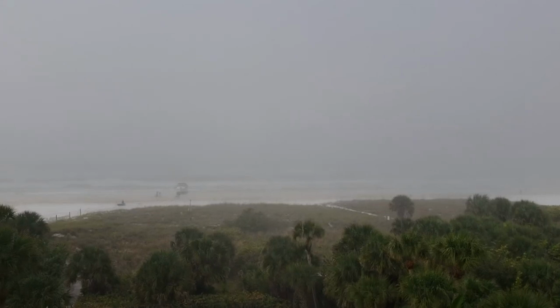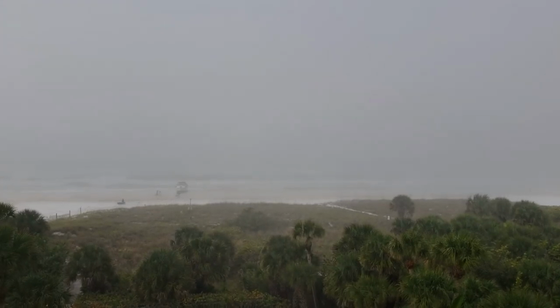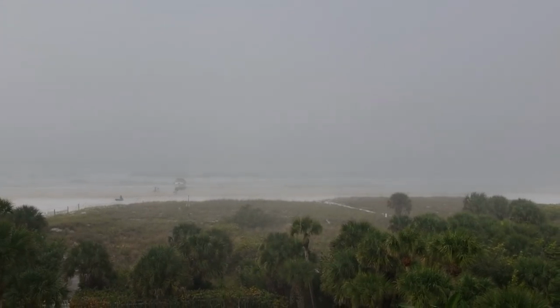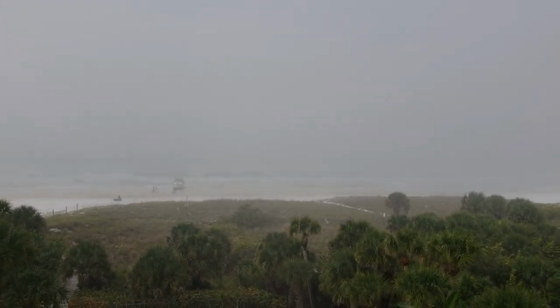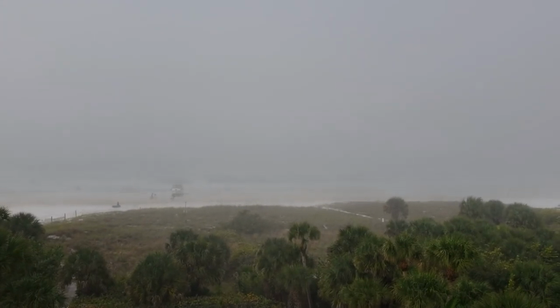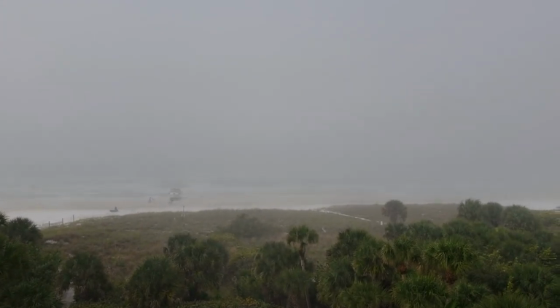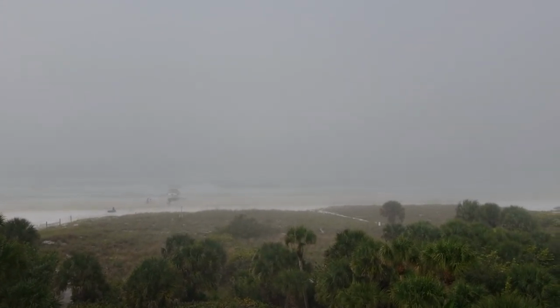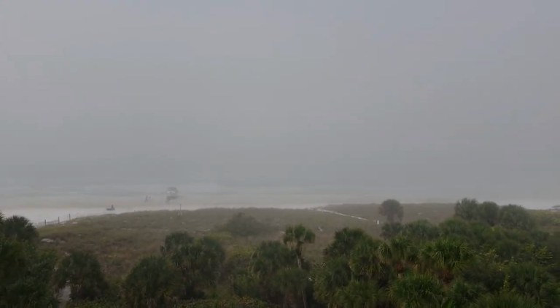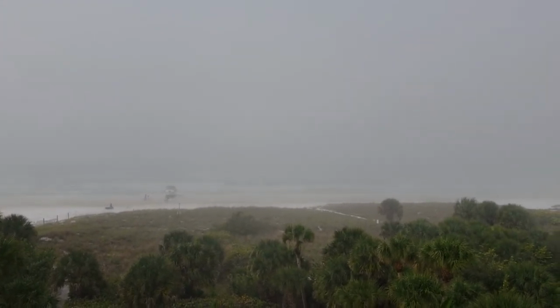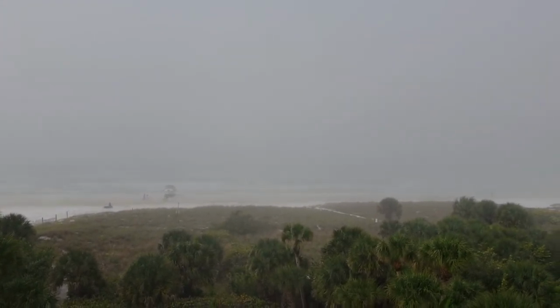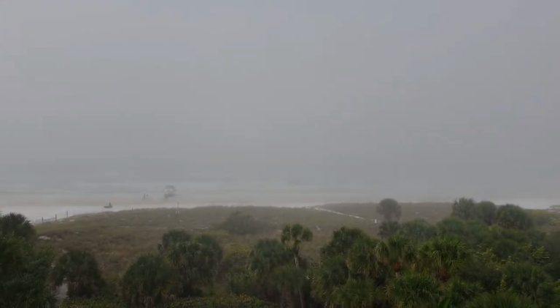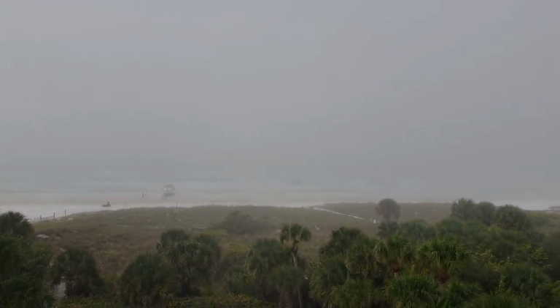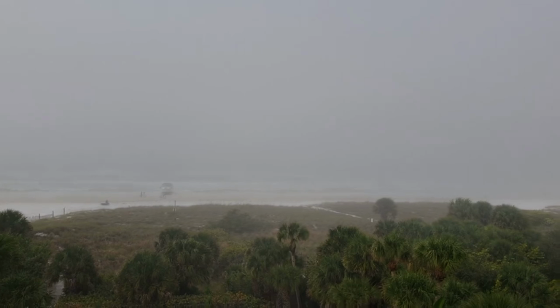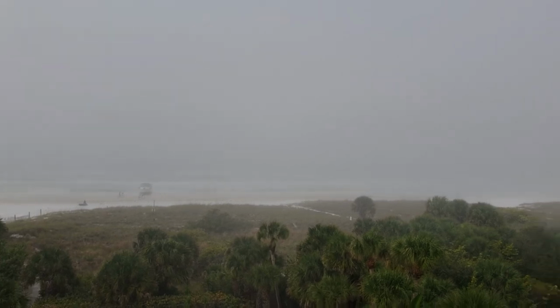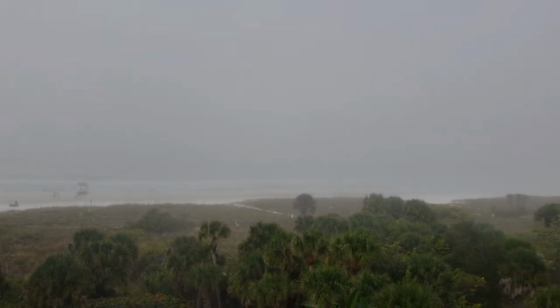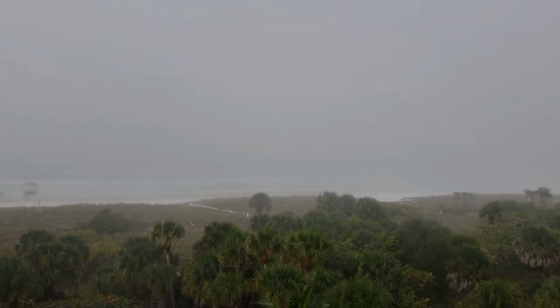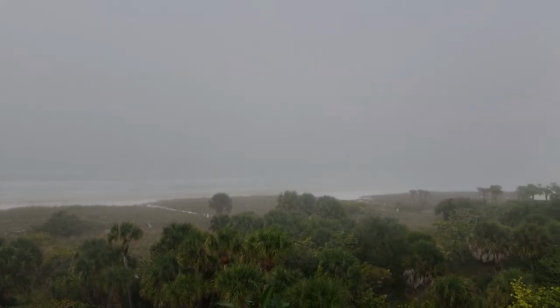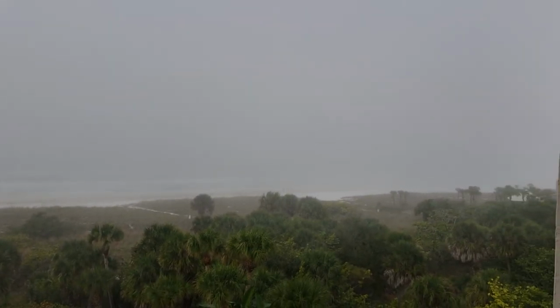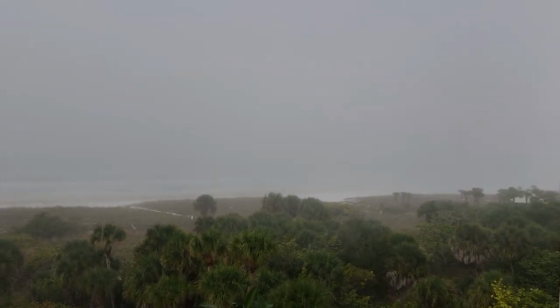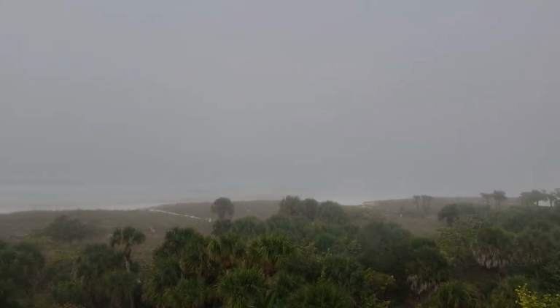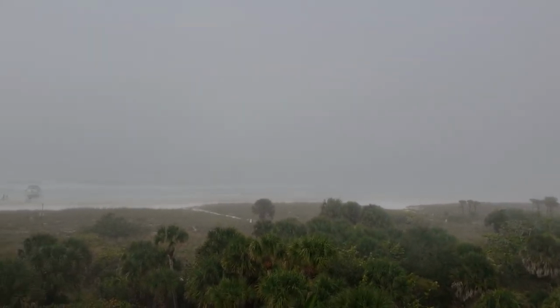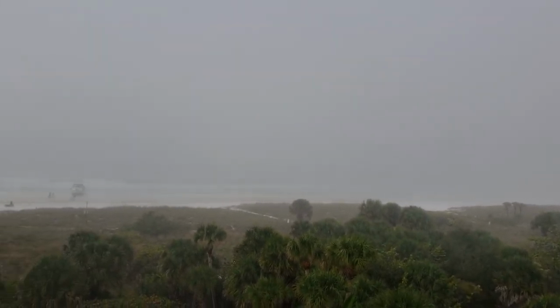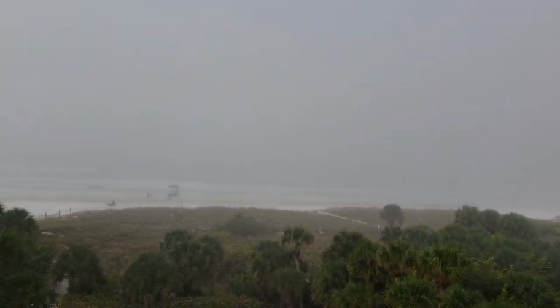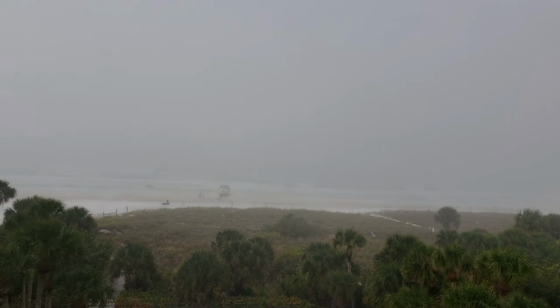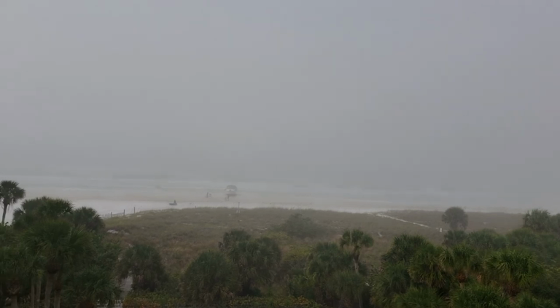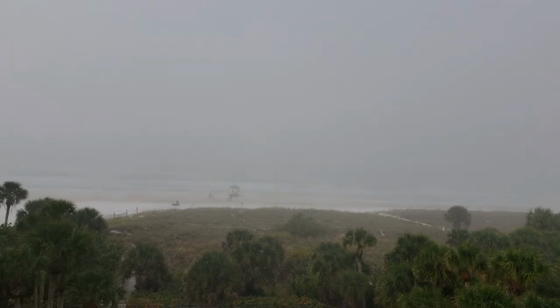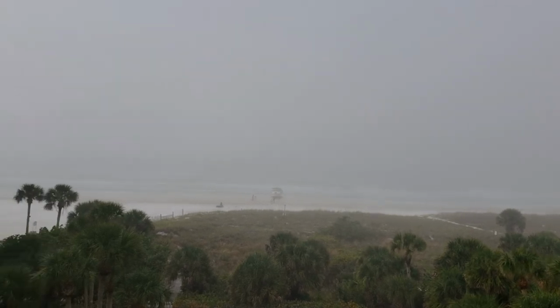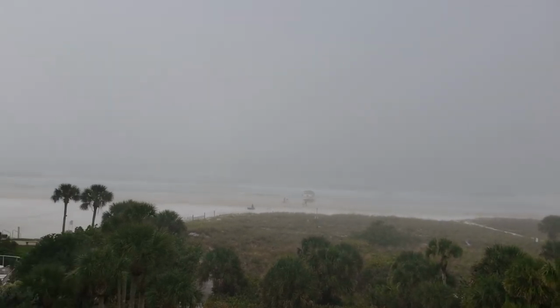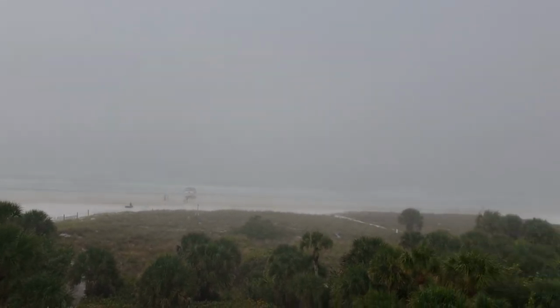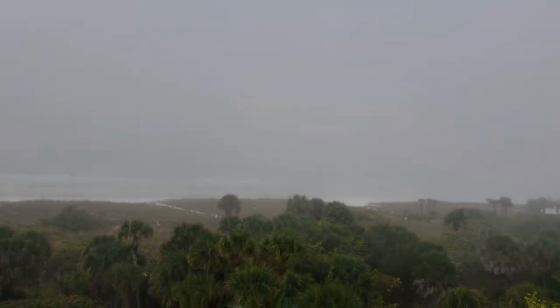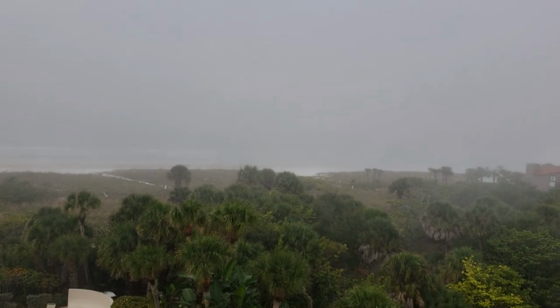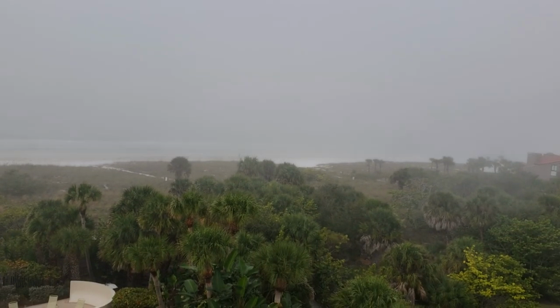This is a walkthrough video of Excelsior penthouse number one. This is unit 501 here on Siesta Key. It's a hazy day here, strangely foggy, got a sea fog going on here.